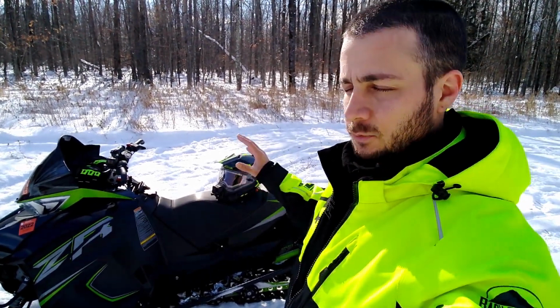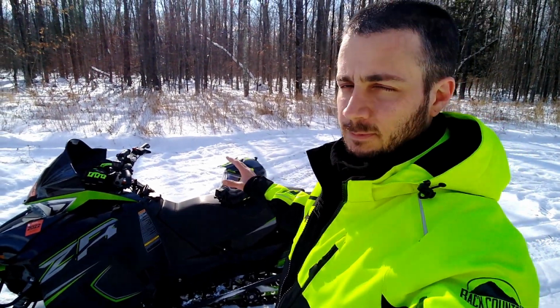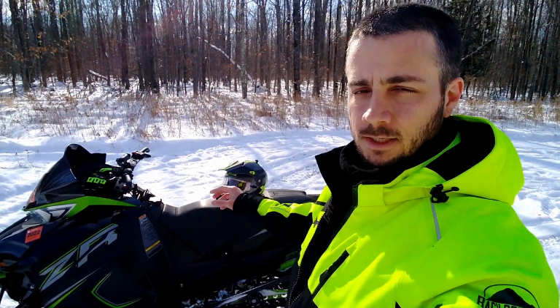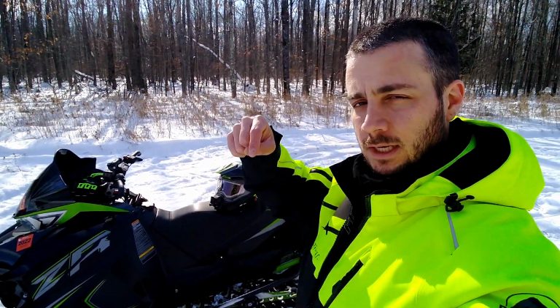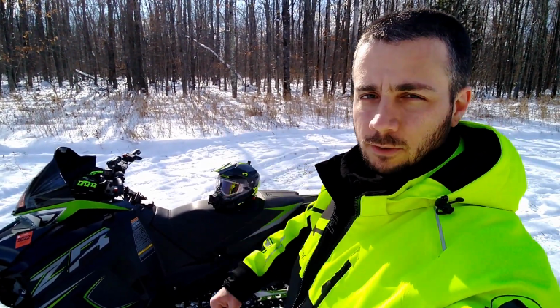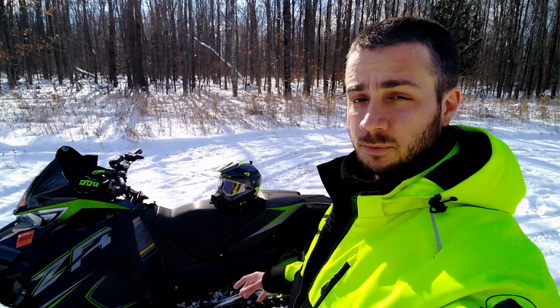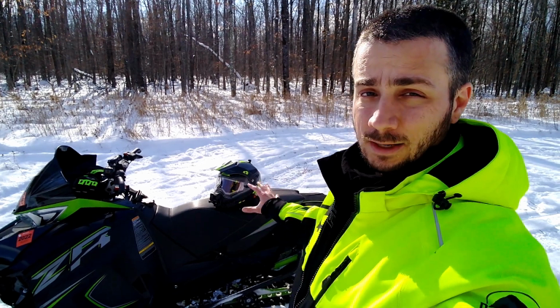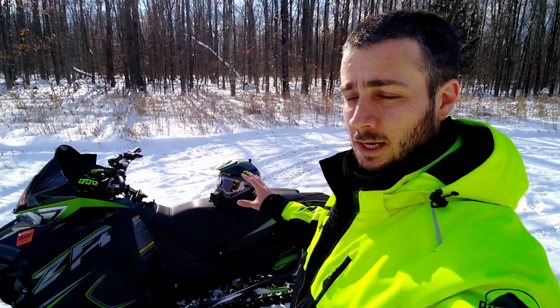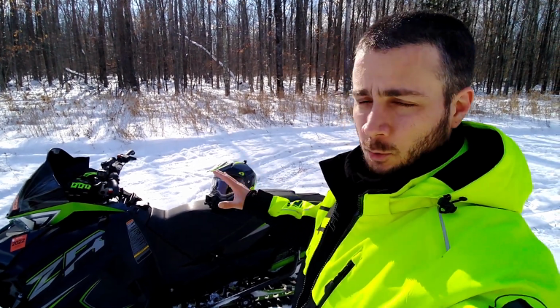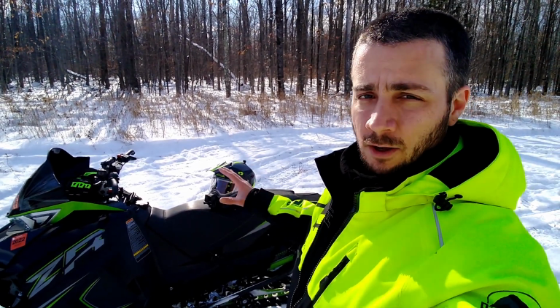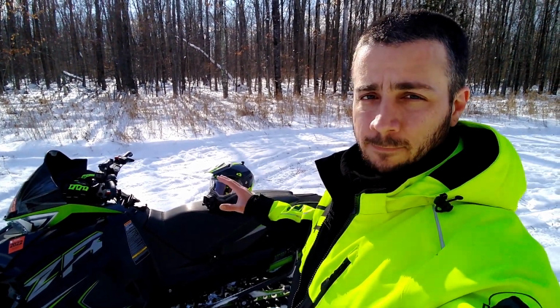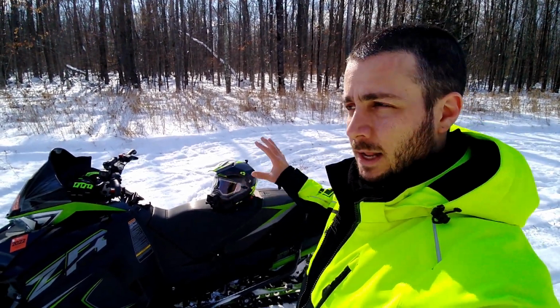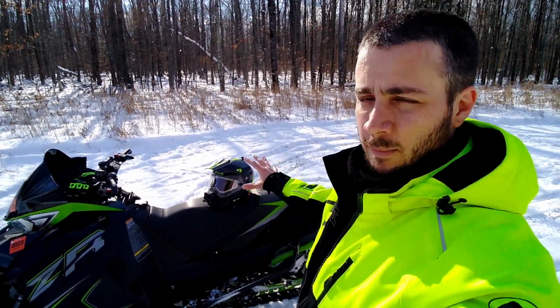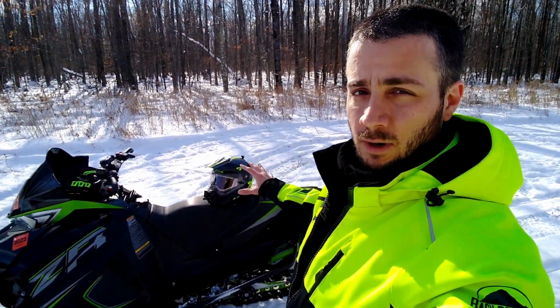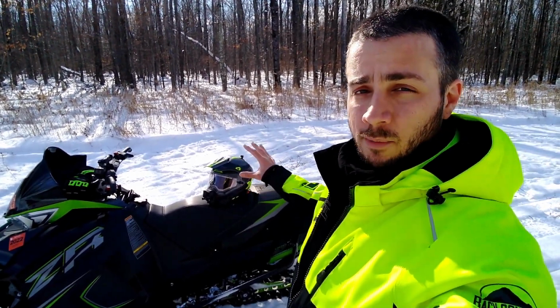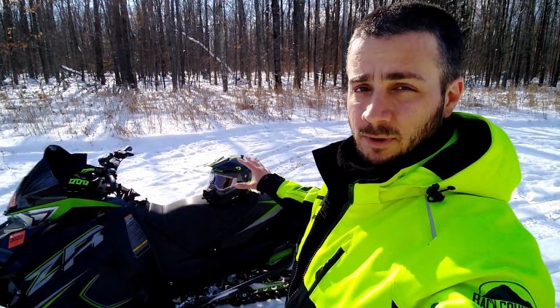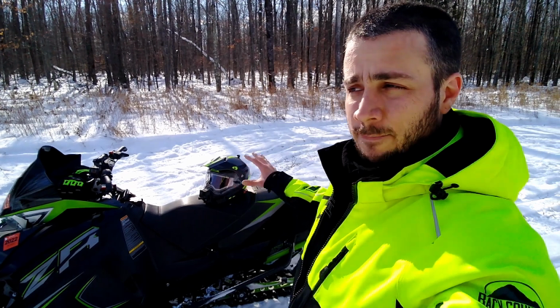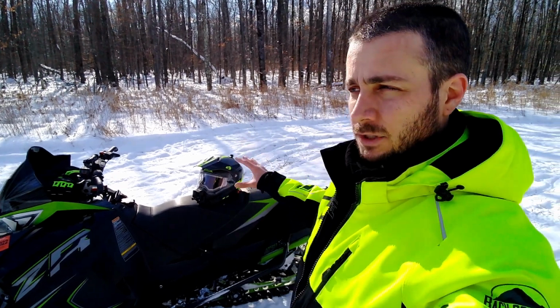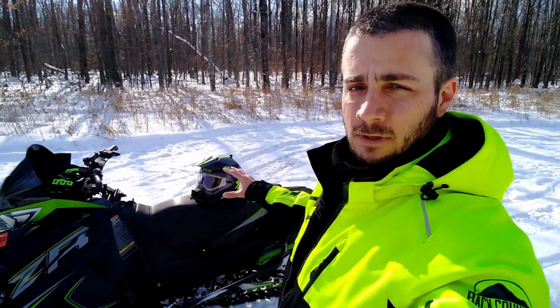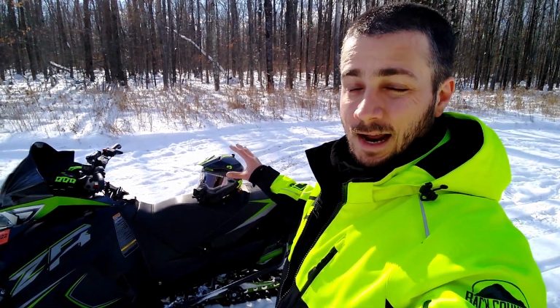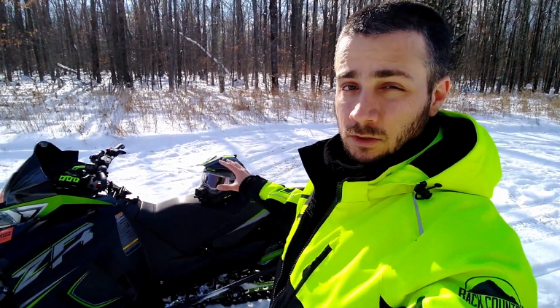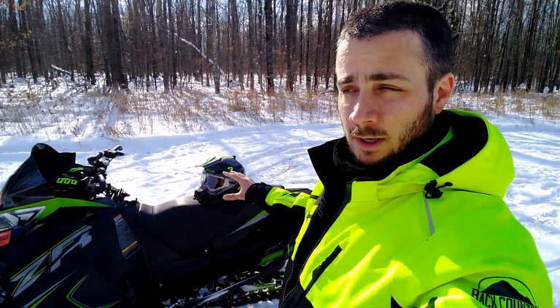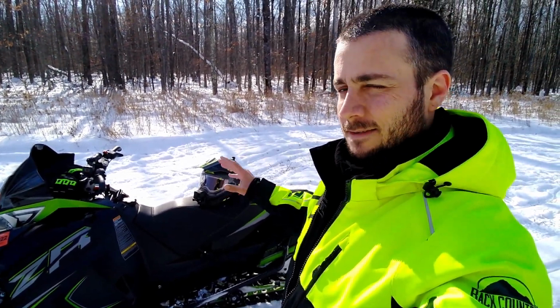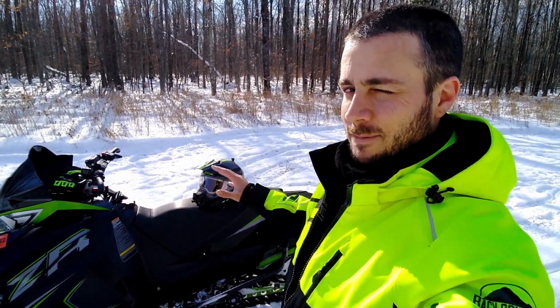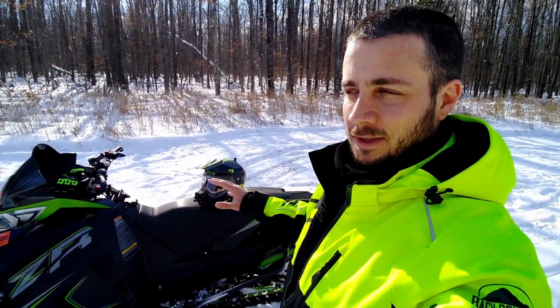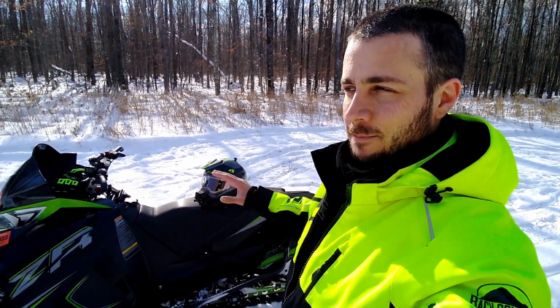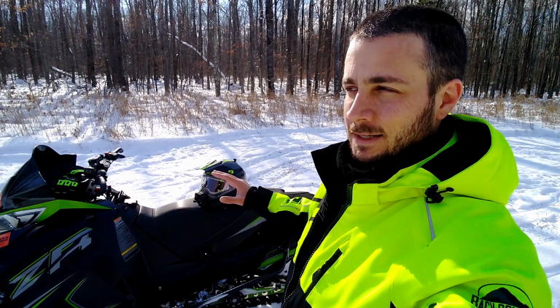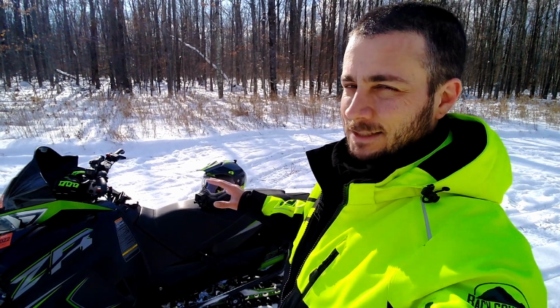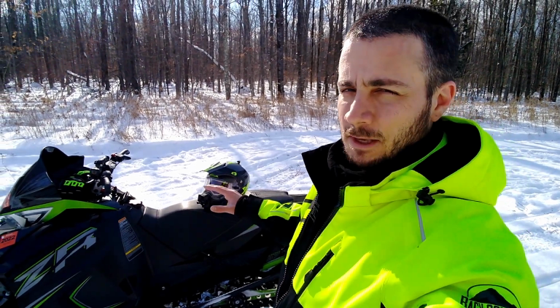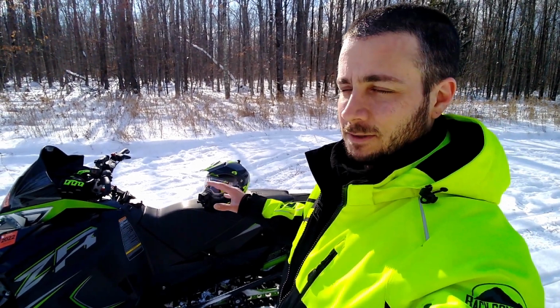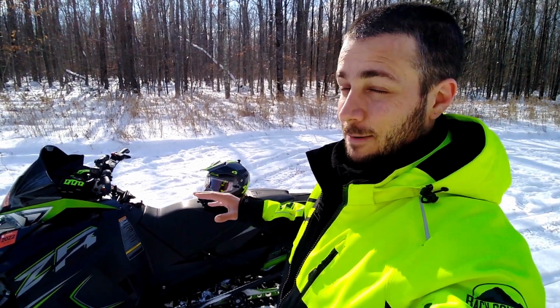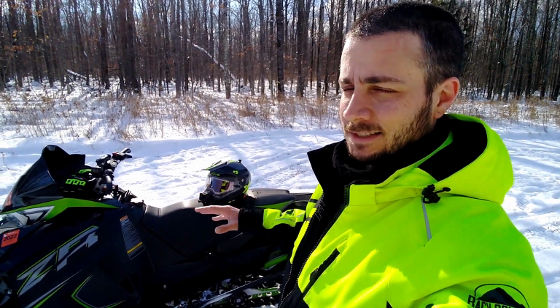If you guys want to look up specs and stuff, you can take a look down in the description — I'll have a link for this. What I'm going to show you and talk about today are just some key features that I really enjoy, and maybe something that I'm not so happy about — something that happened last night.